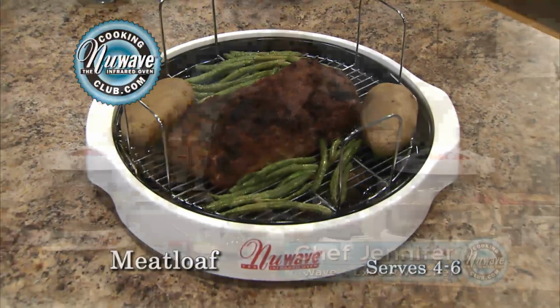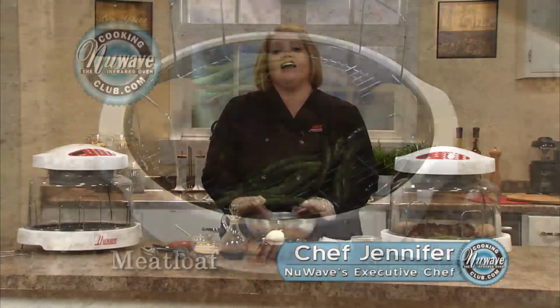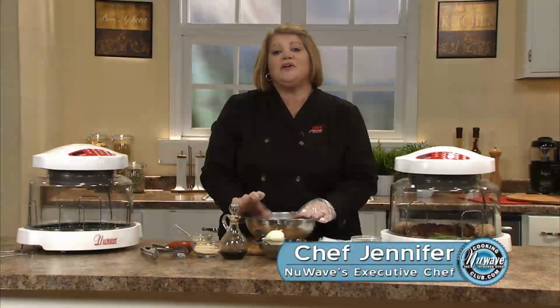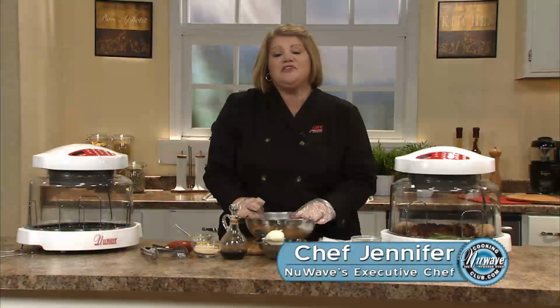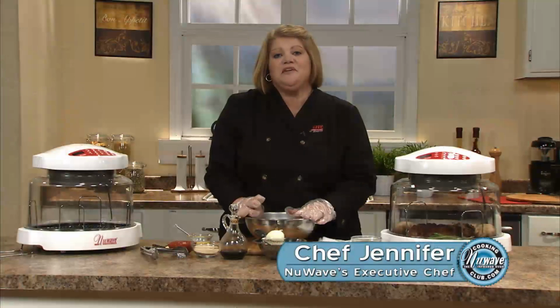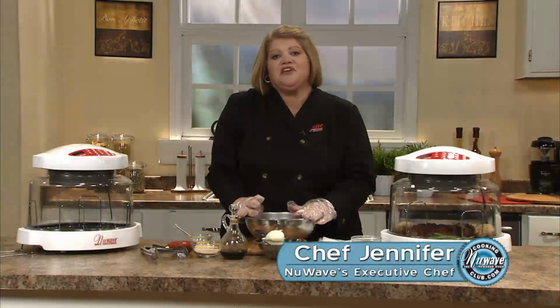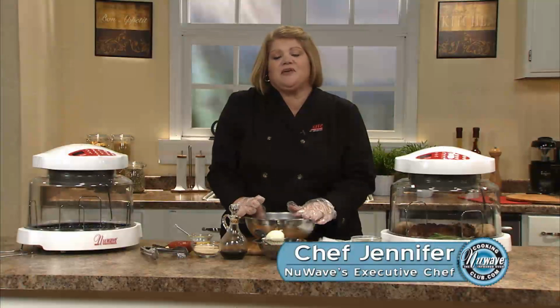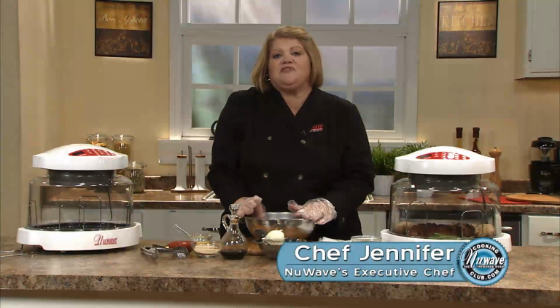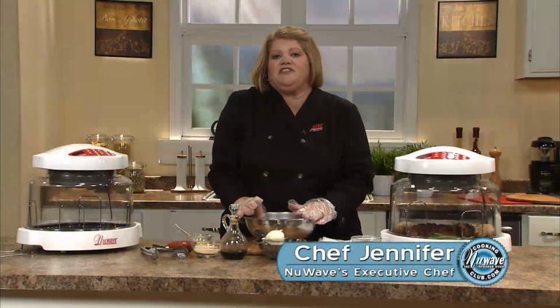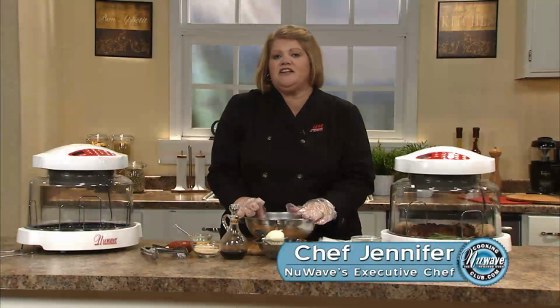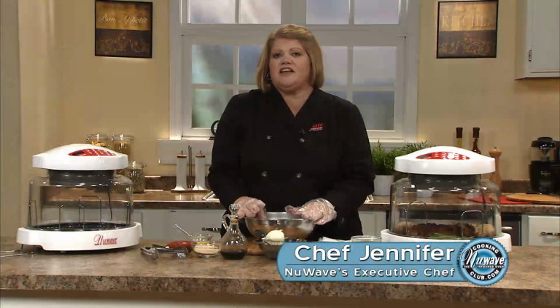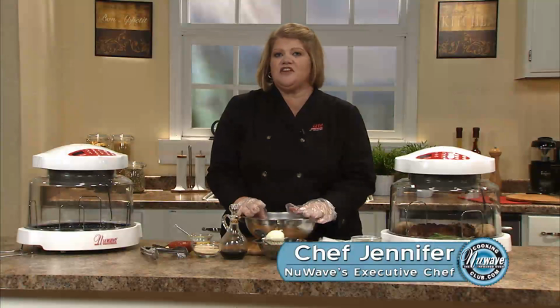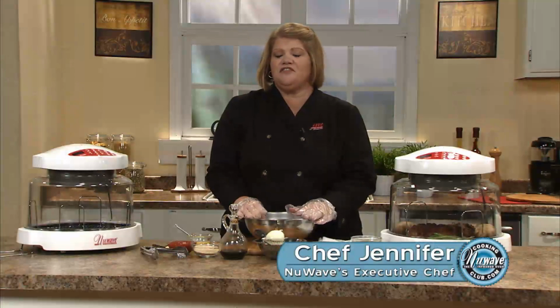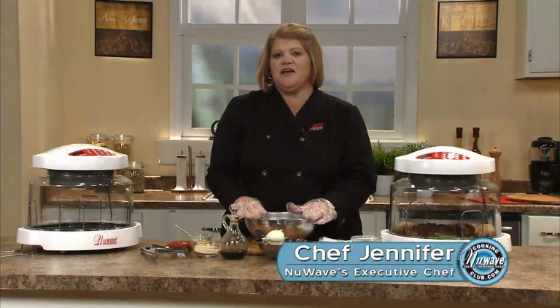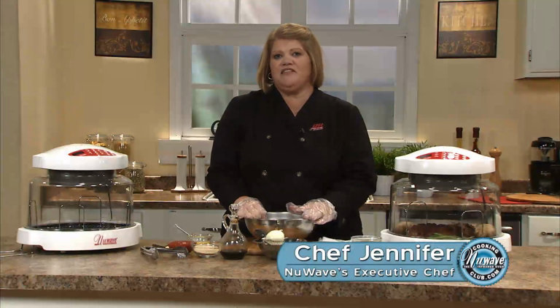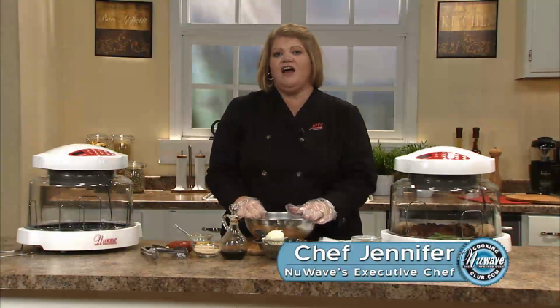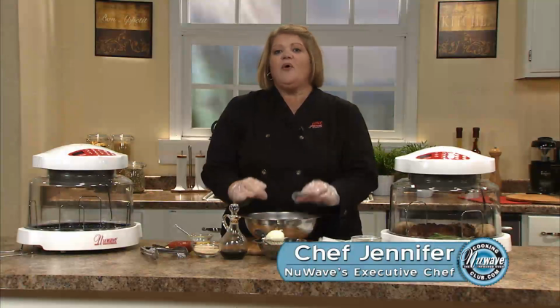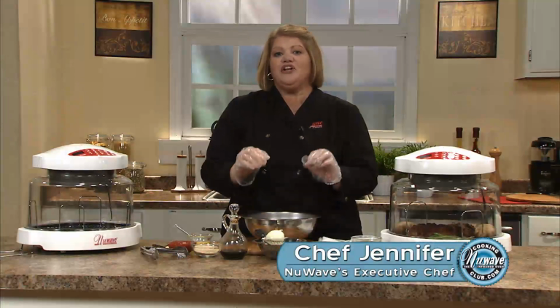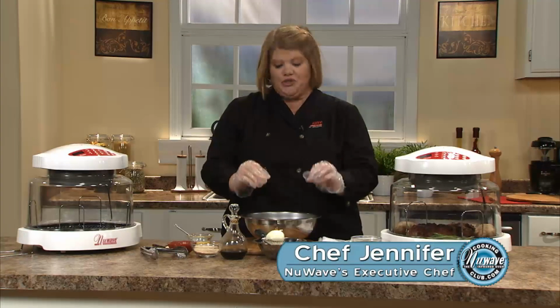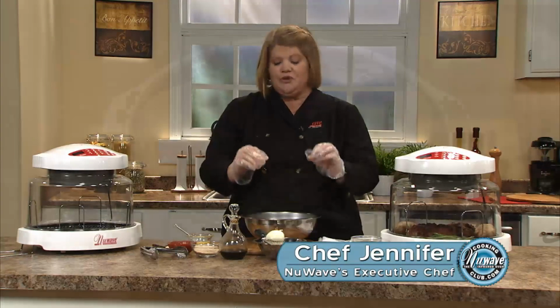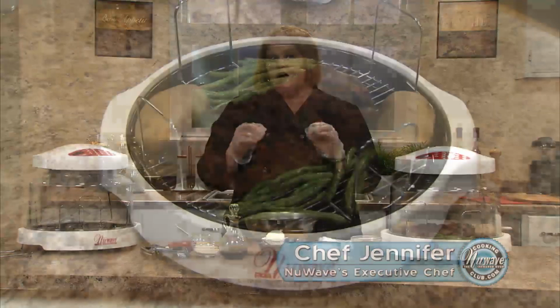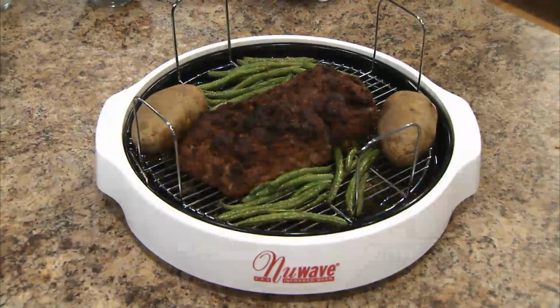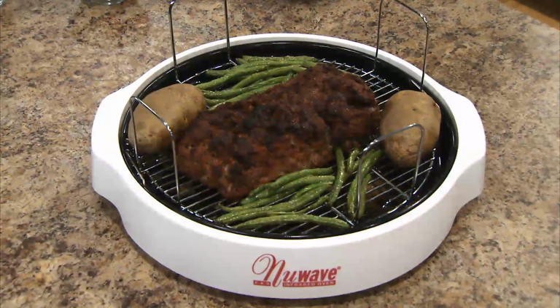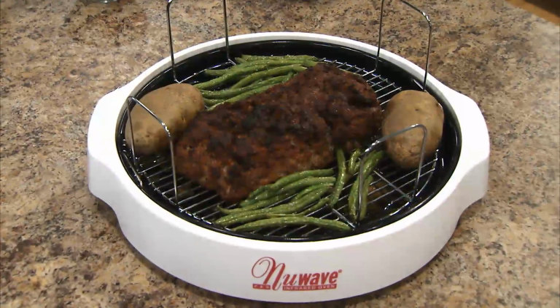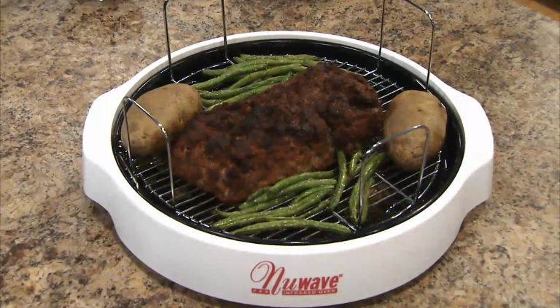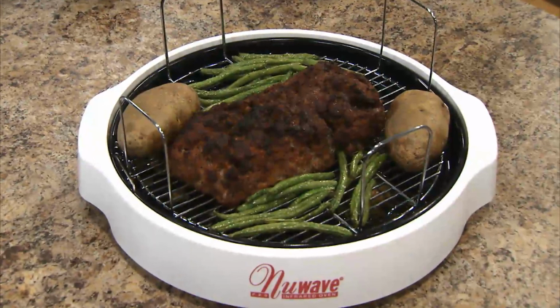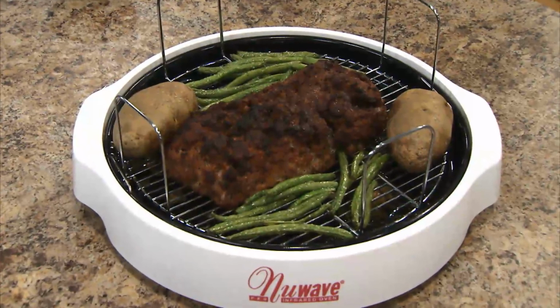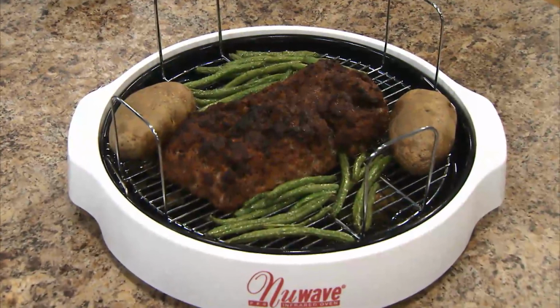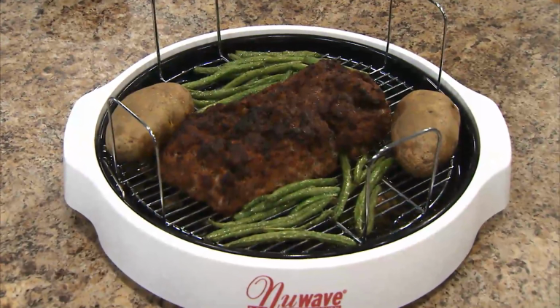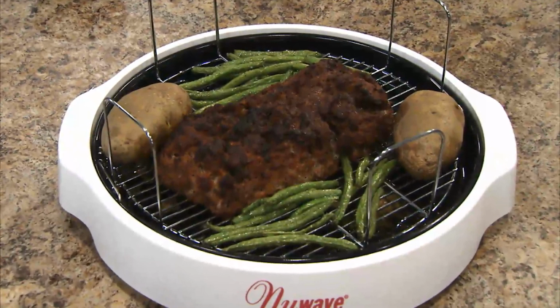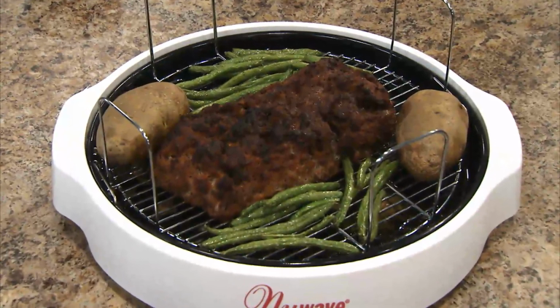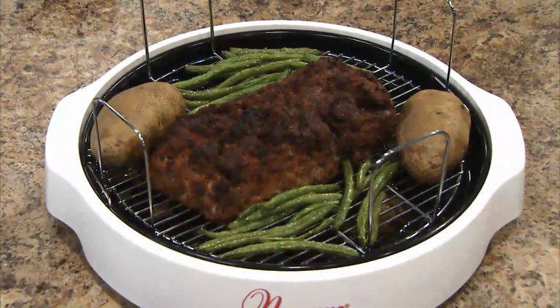Hi, welcome to the New Wave Cooking Club. I'm Jennifer, the executive chef for New Wave Oven. We're going to do a meatloaf, baked potatoes, and green beans.